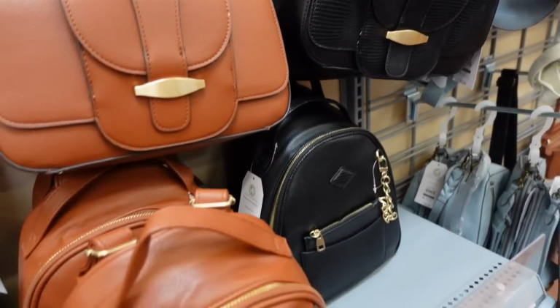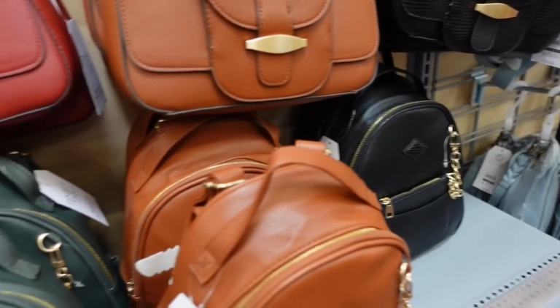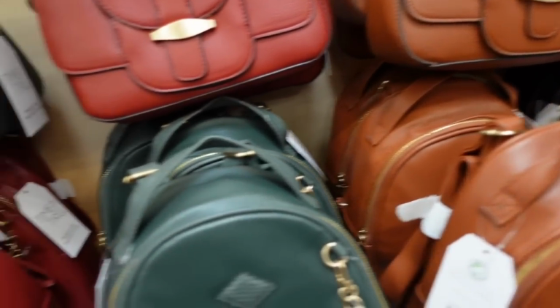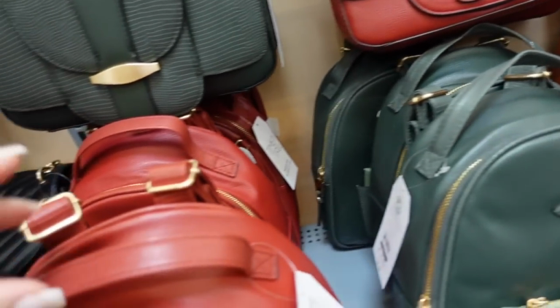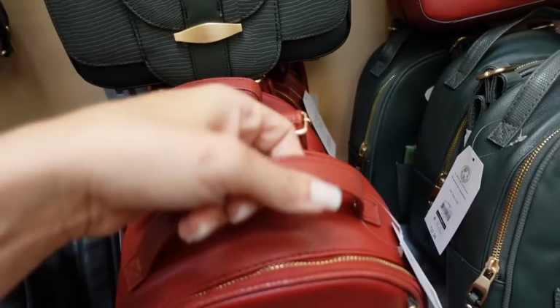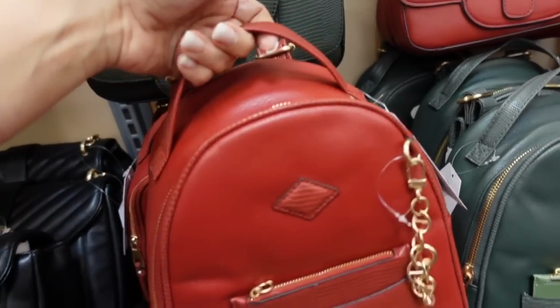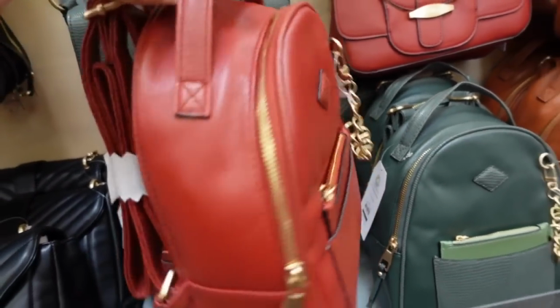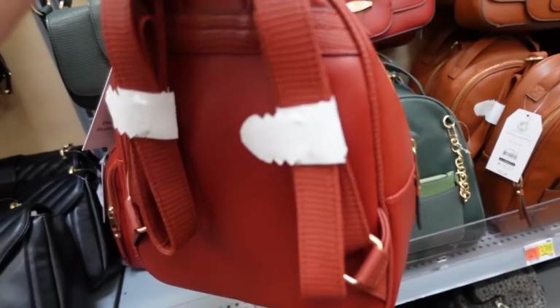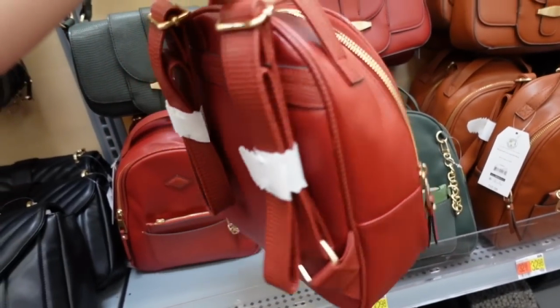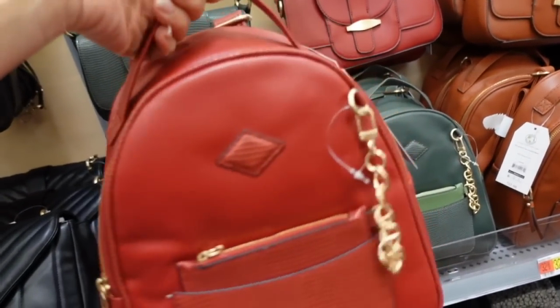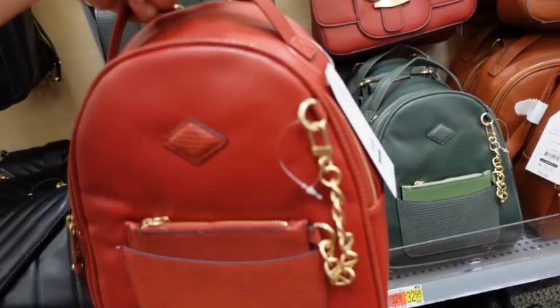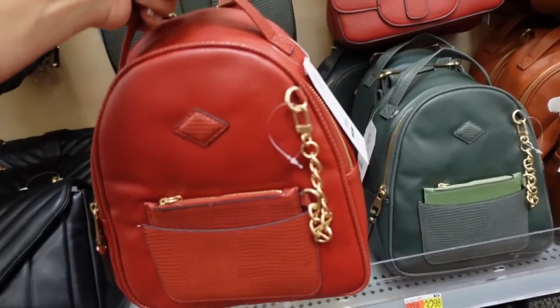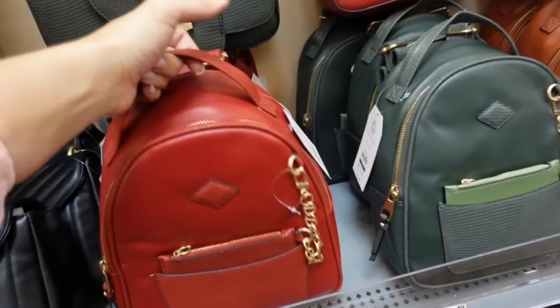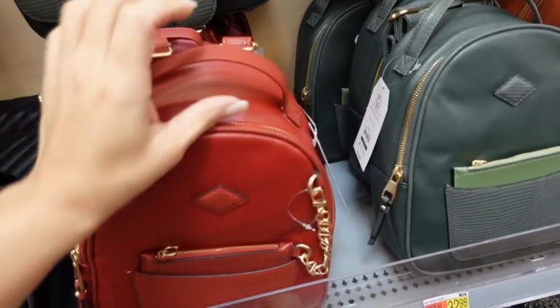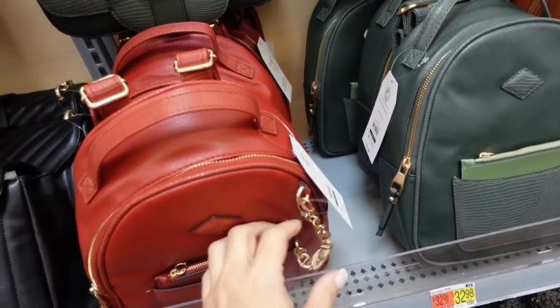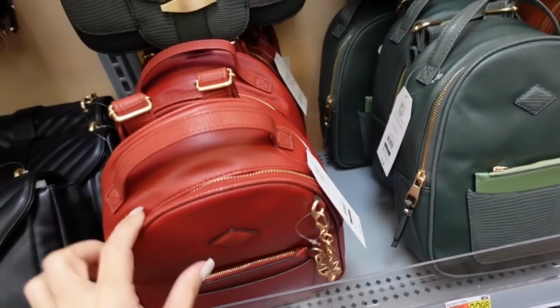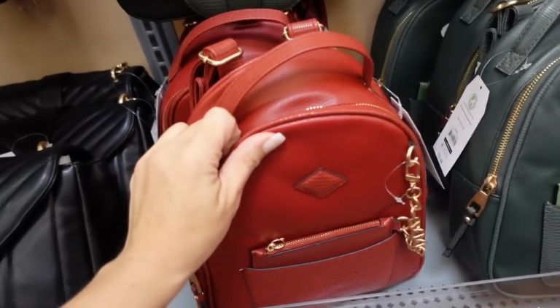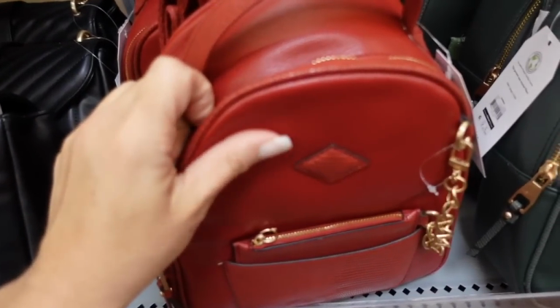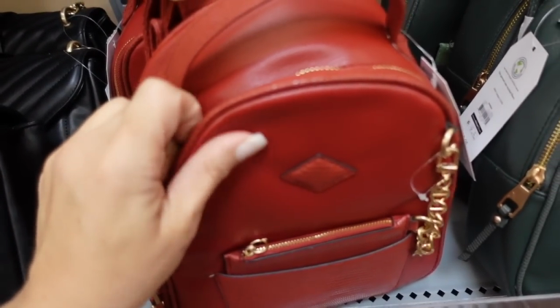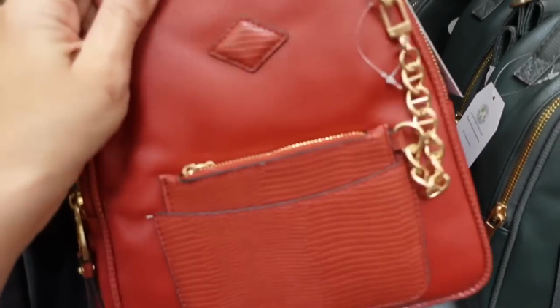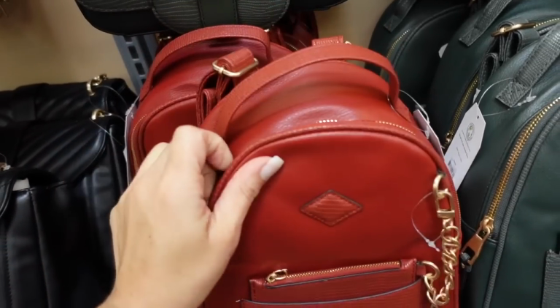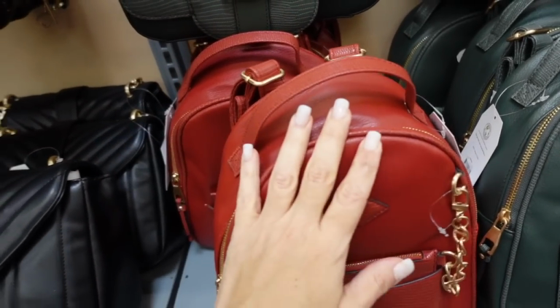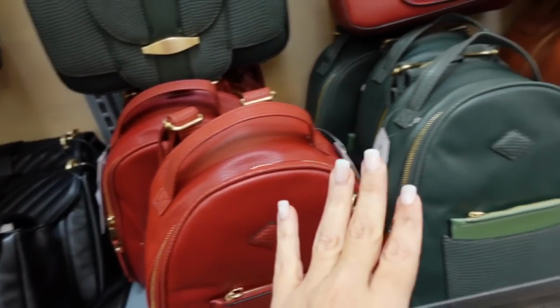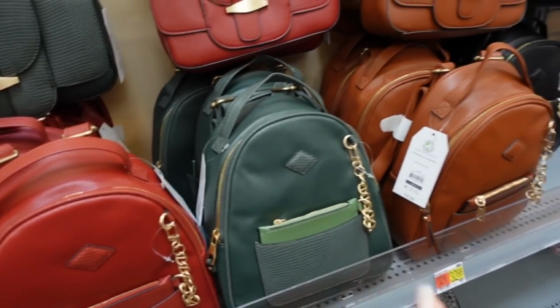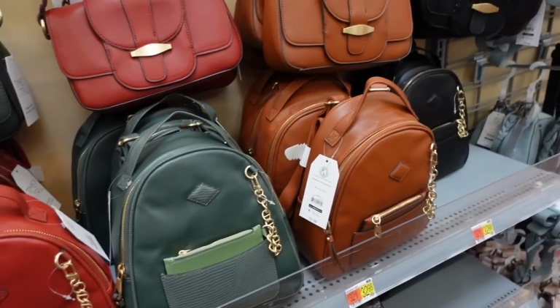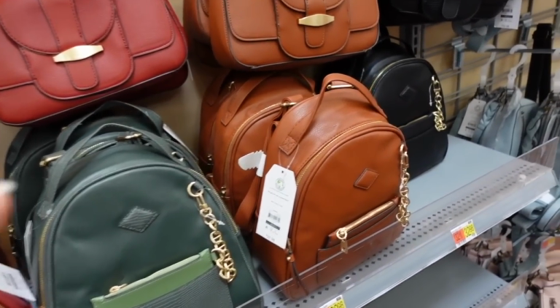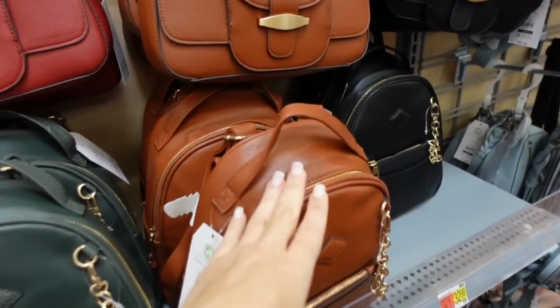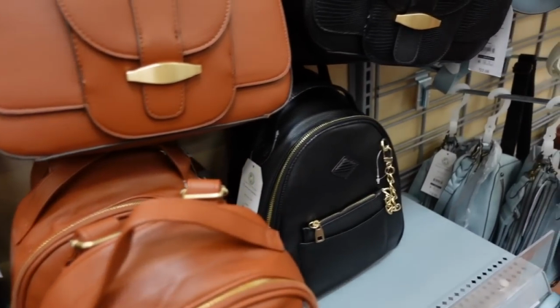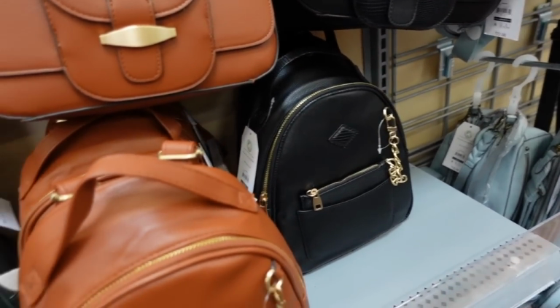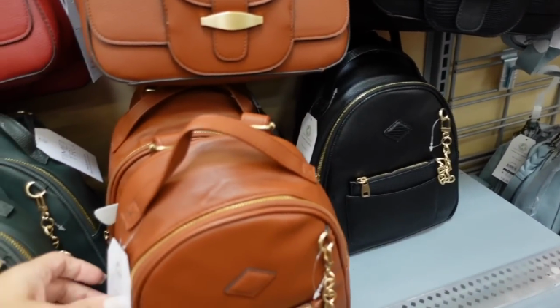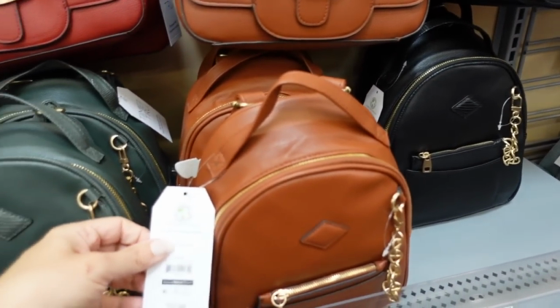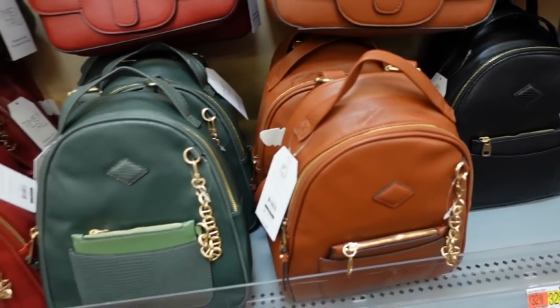Right below it I'm seeing a new little mini backpack with a top handle option, two adjustable straps, and a little chain detail. It's super soft faux leather. In red, green, brown, and black. They're $32.98.